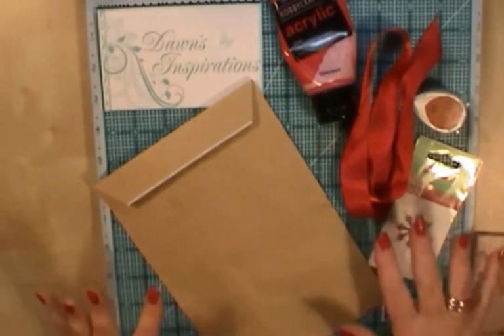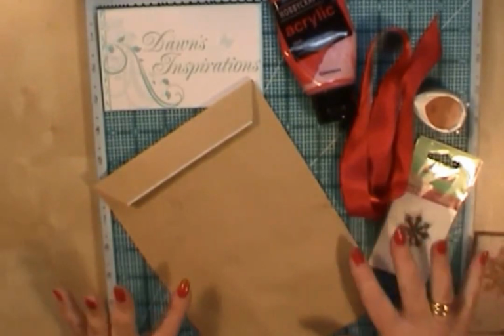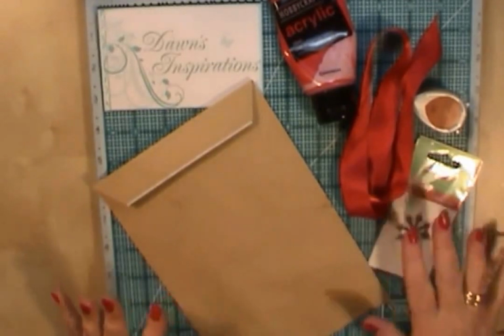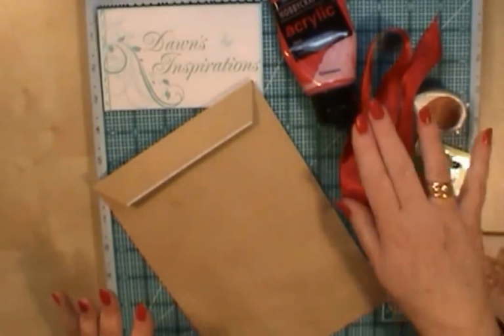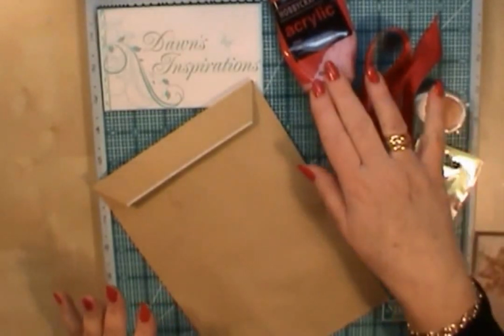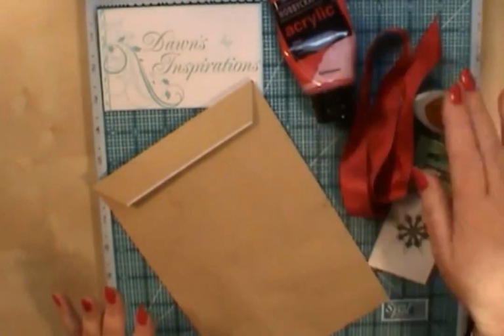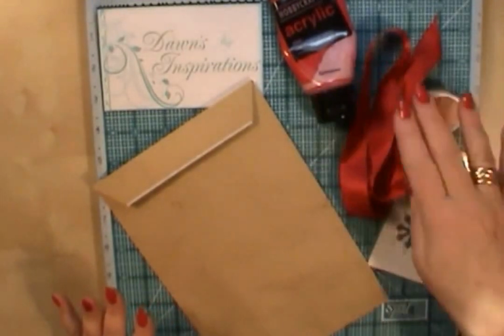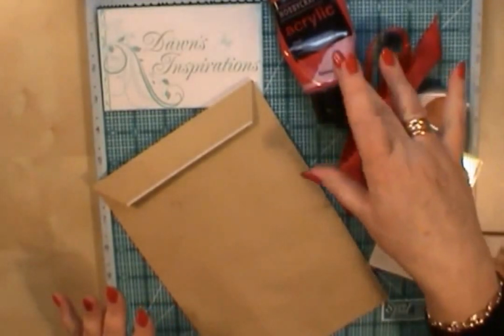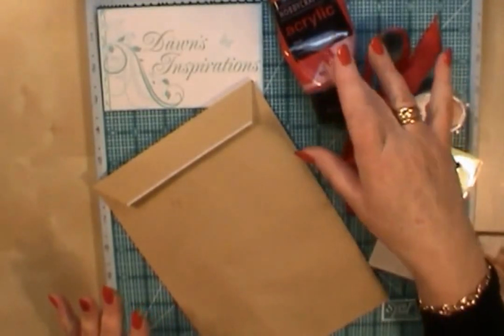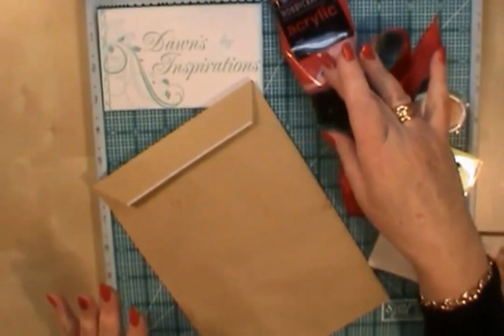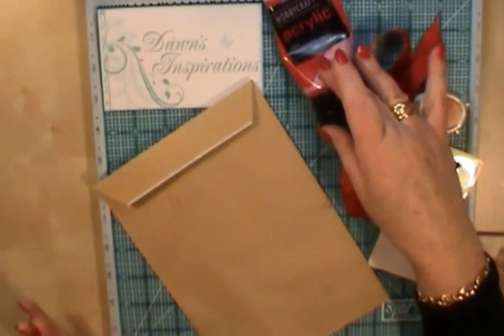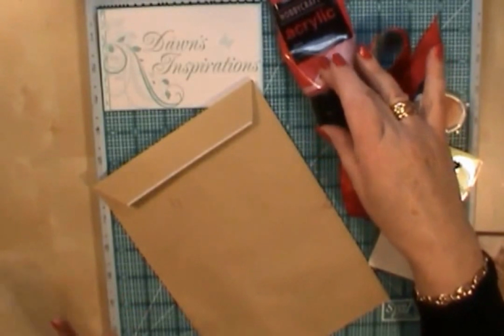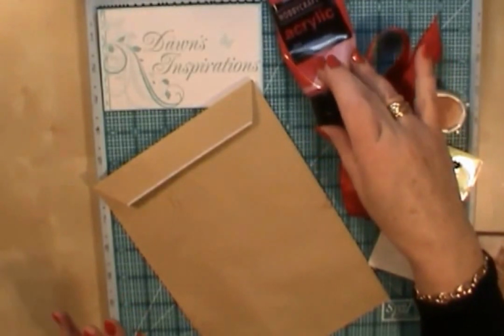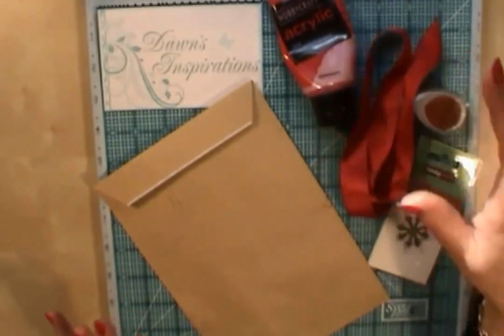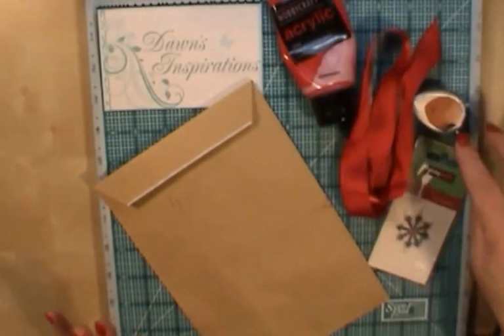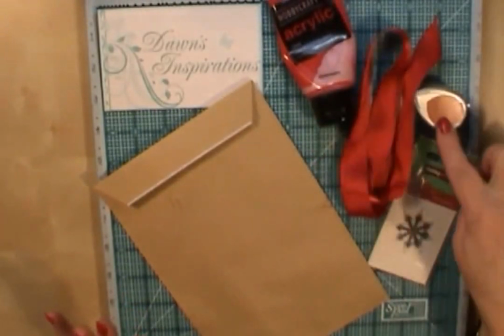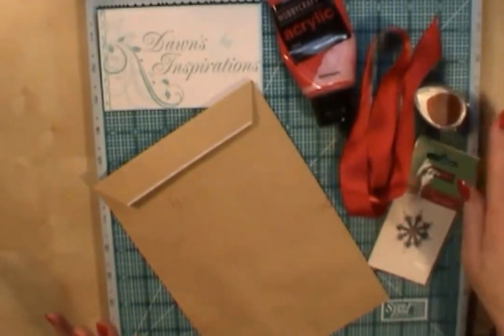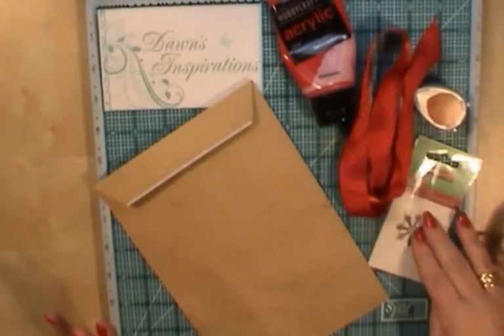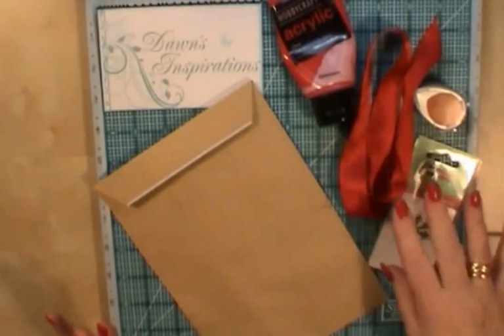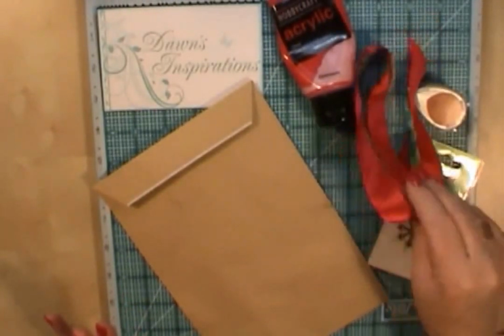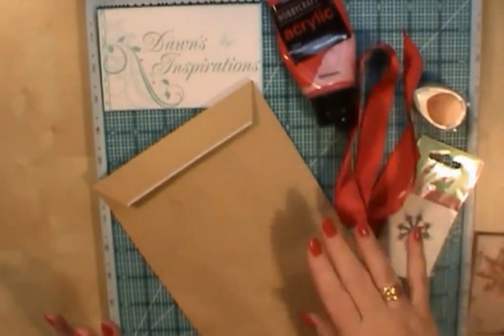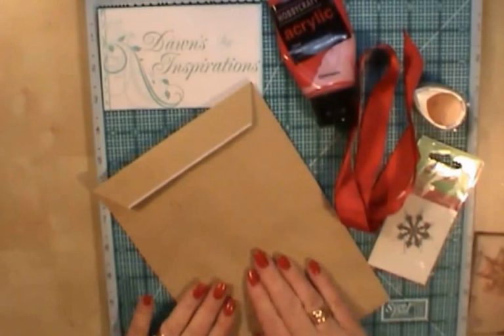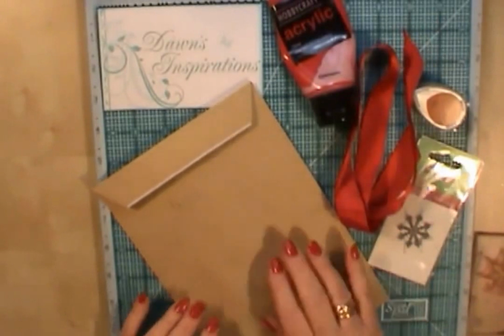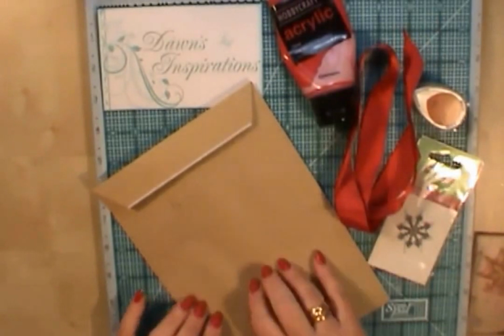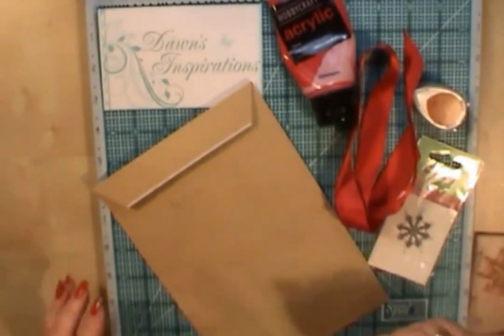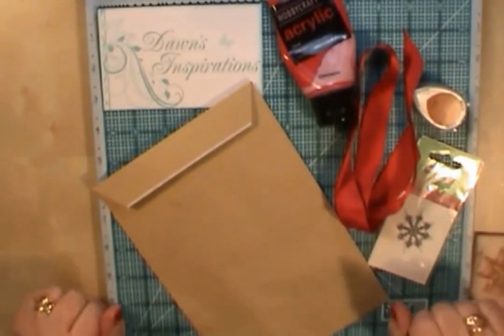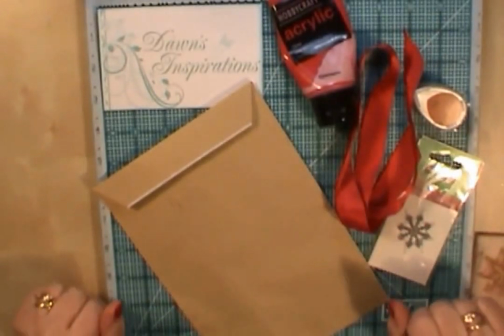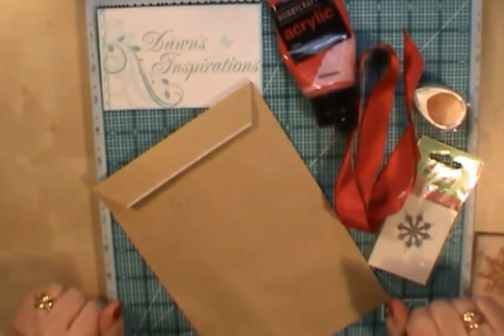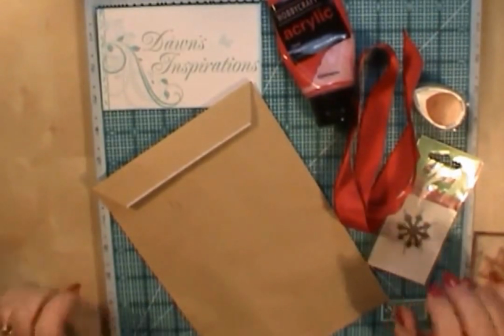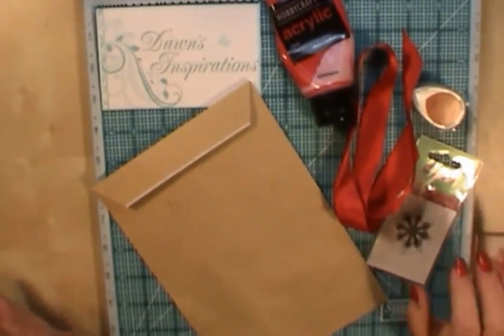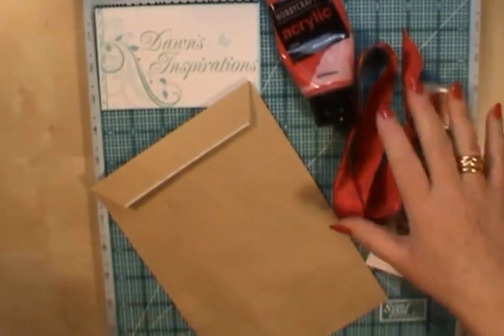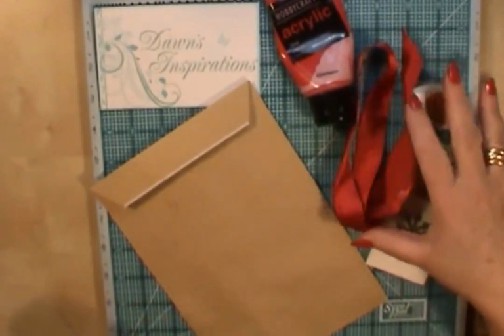So with a few supplies like some acrylic paint, or a normal household emulsion matchpot paint, ink pads, stamps and ribbons, and some envelopes, we can make some gift bags. I'm going to go along and show you what we can do.